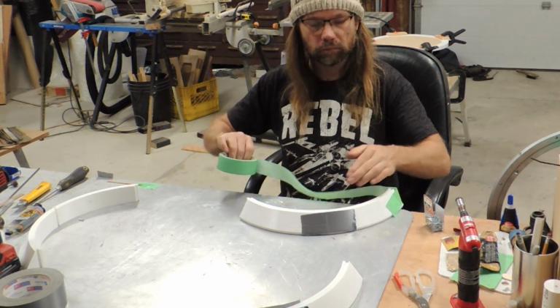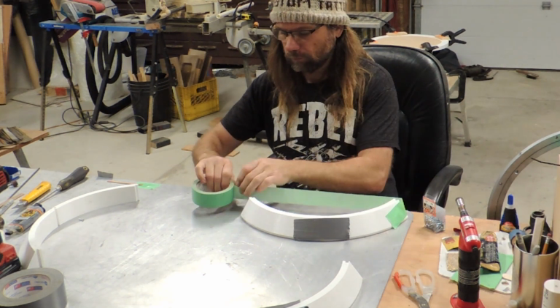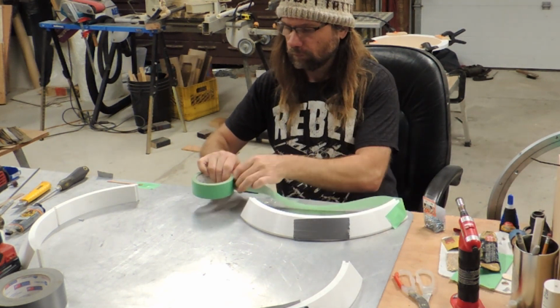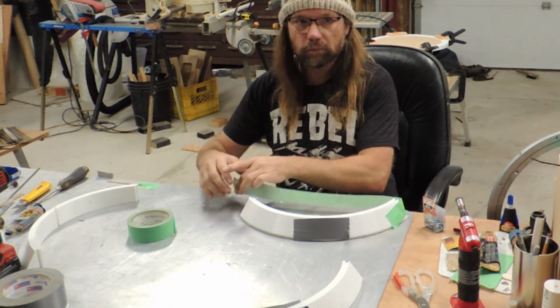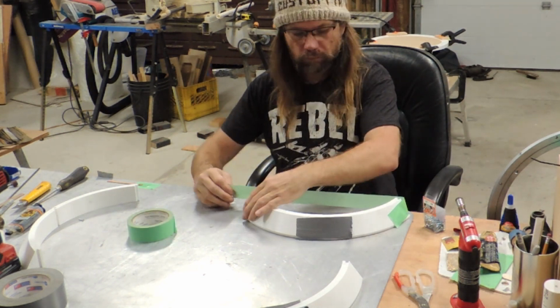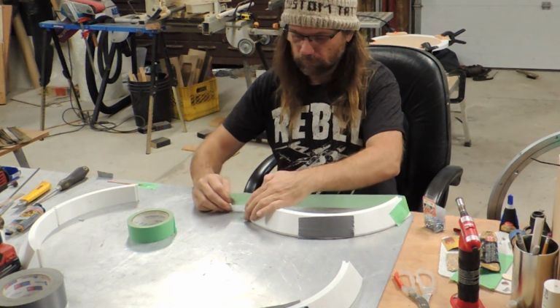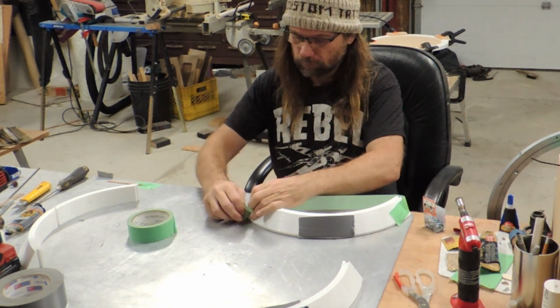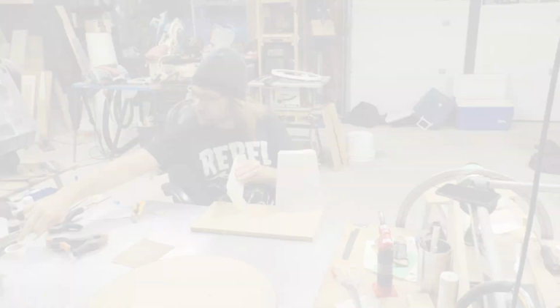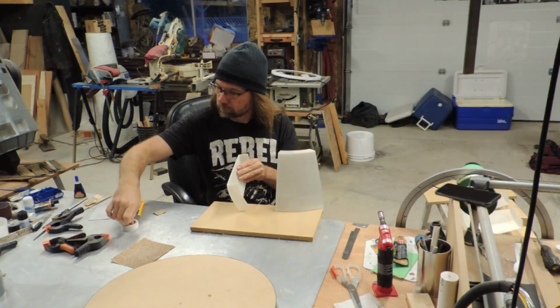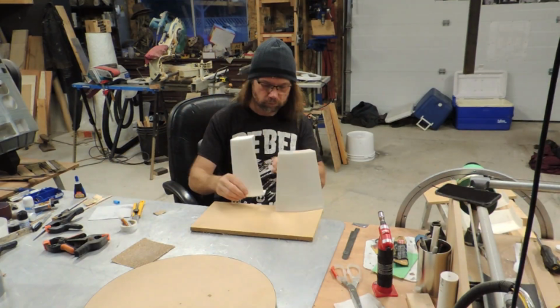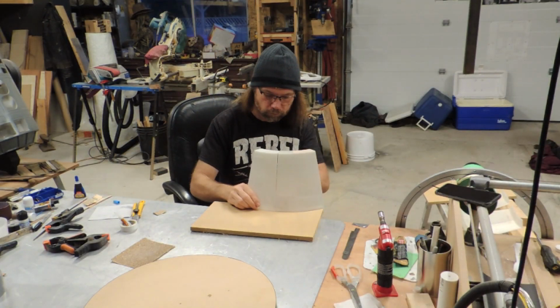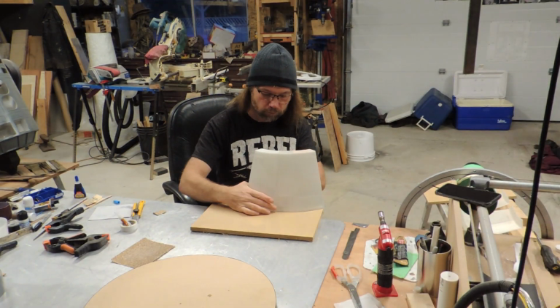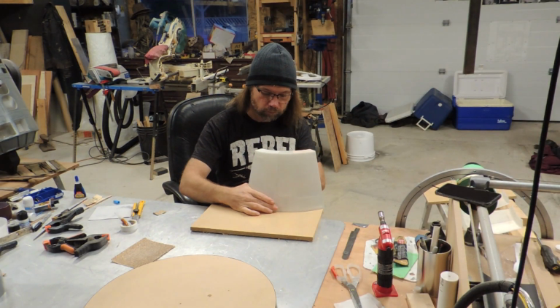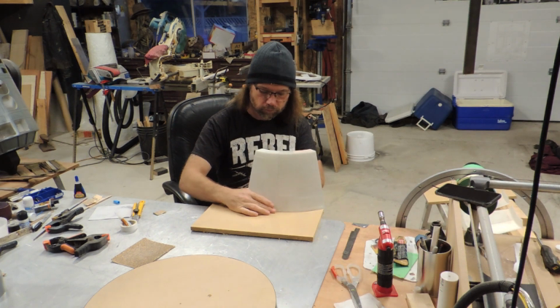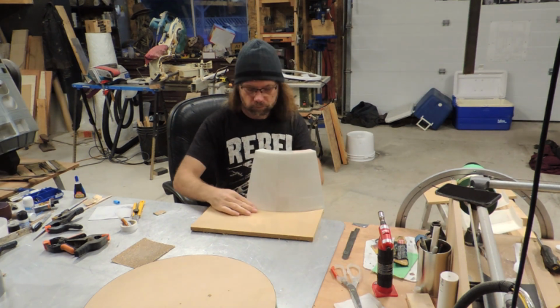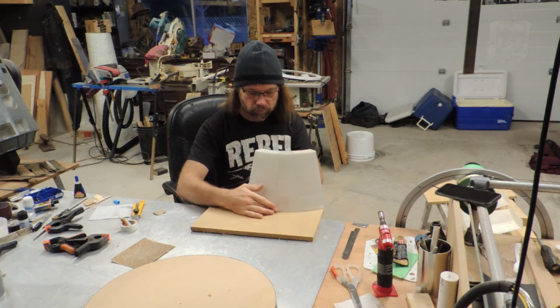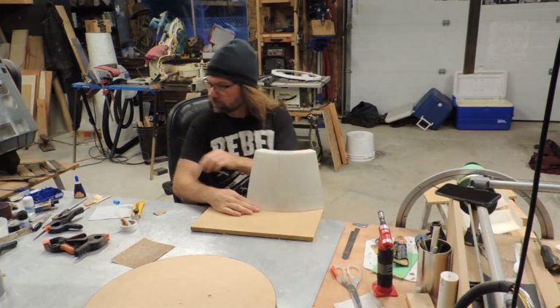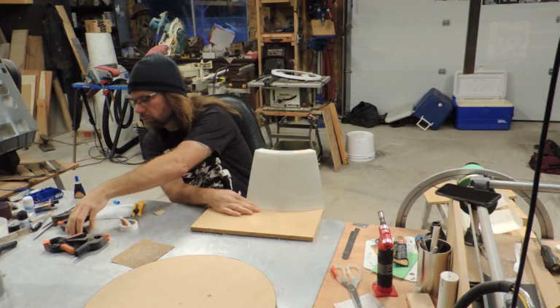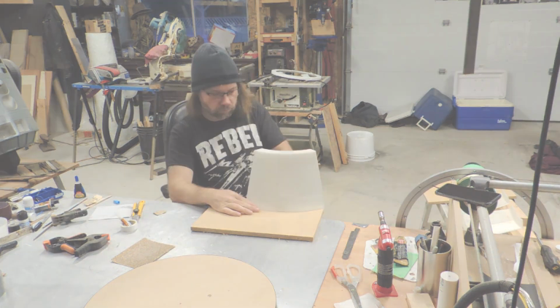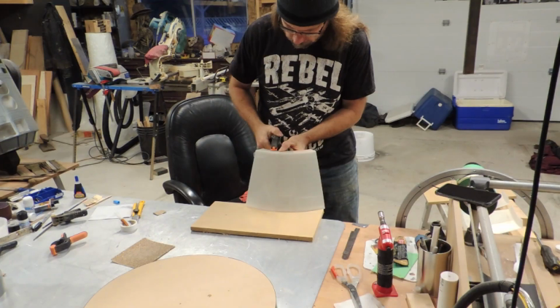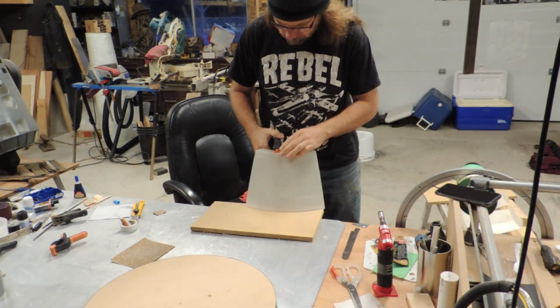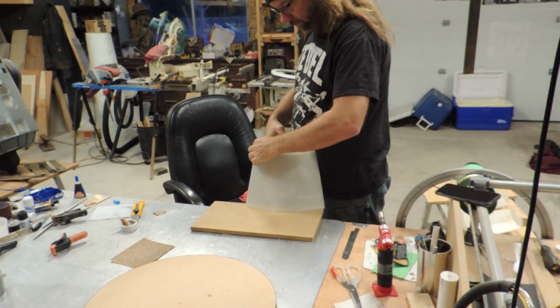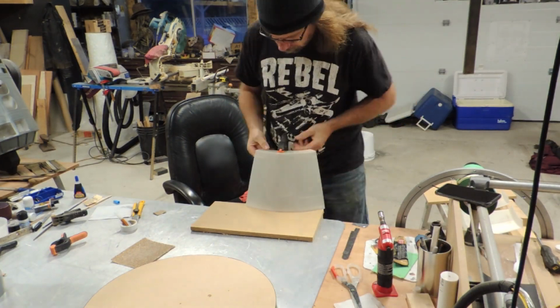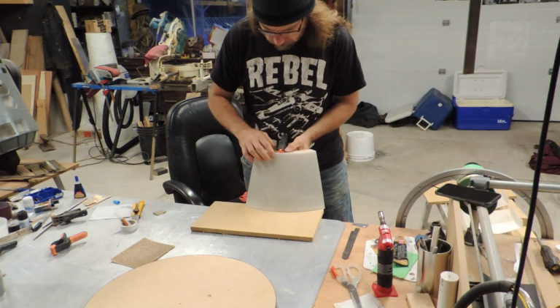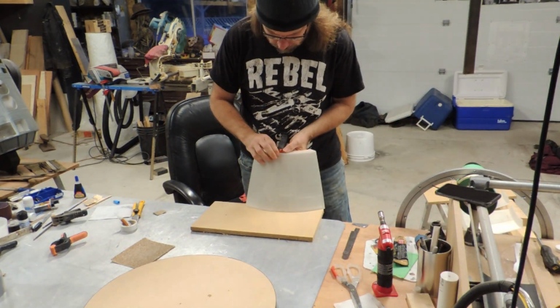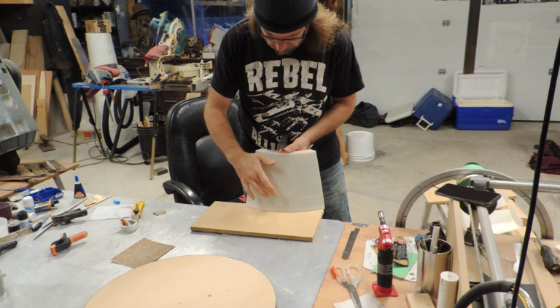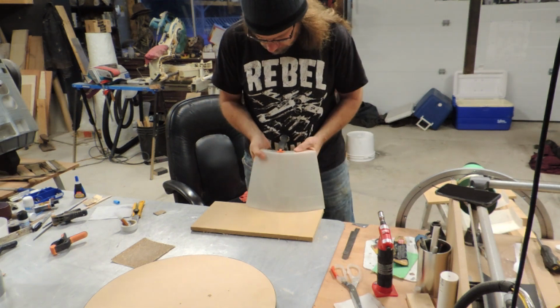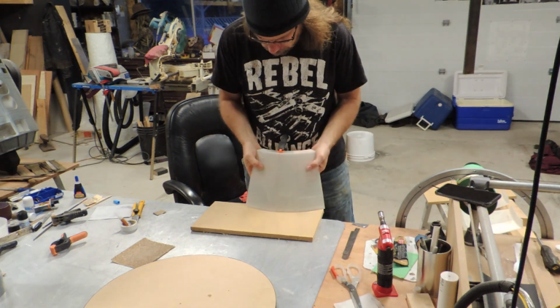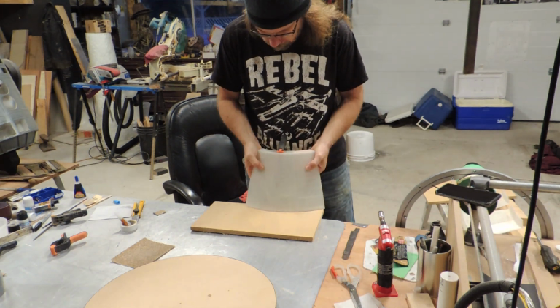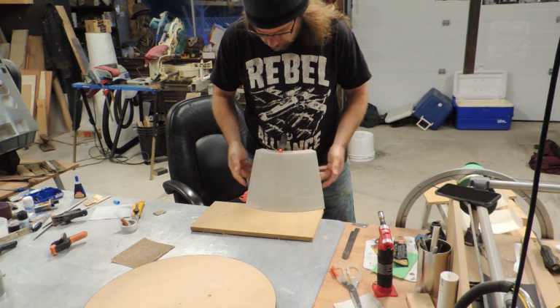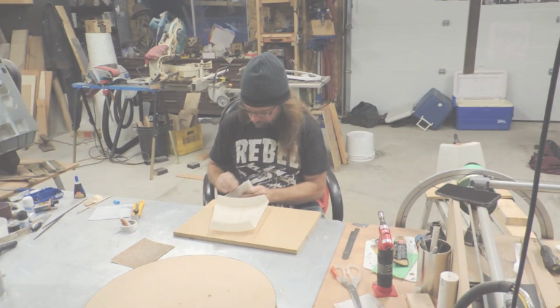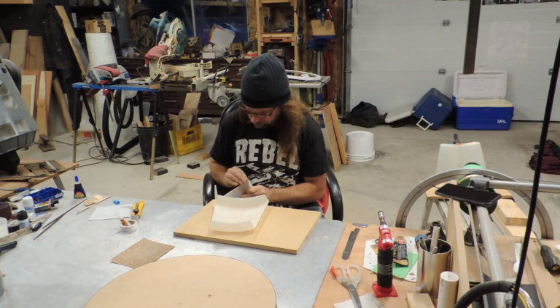Once I had my model built I broke it into 28 pieces for printing. I did all of this more than a year ago, and since then I've got larger printers and more experience with managing bigger models, so if I was starting this project today I'm sure I would do things a little bit differently.